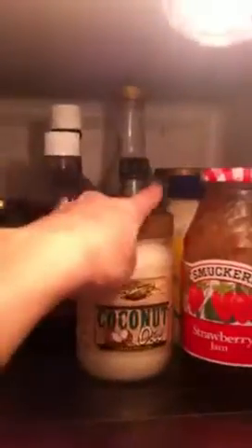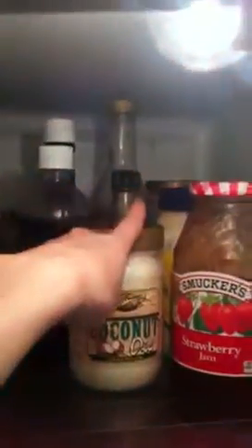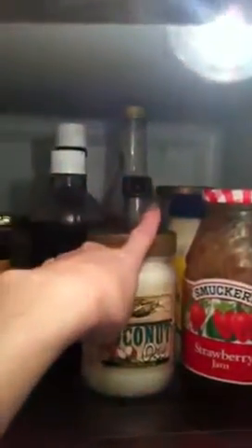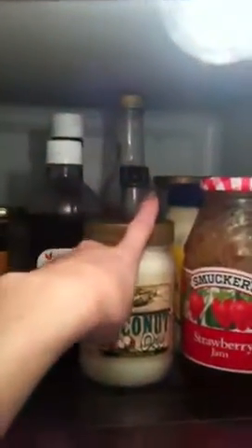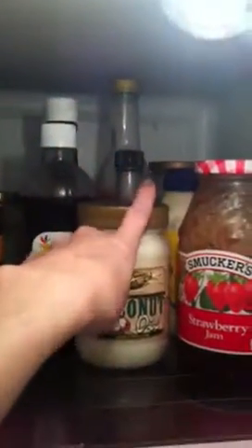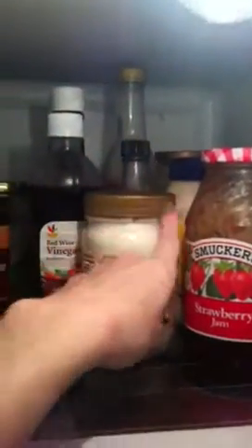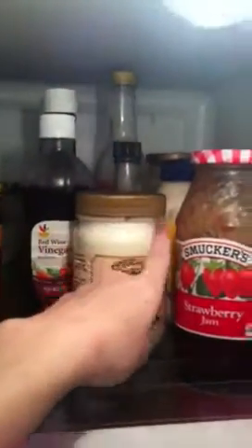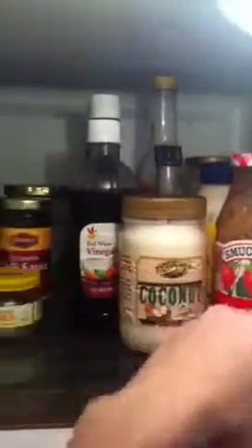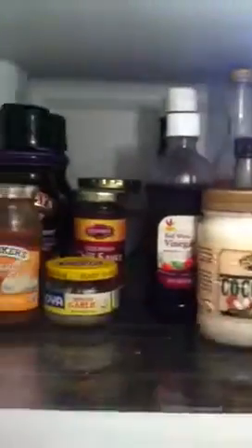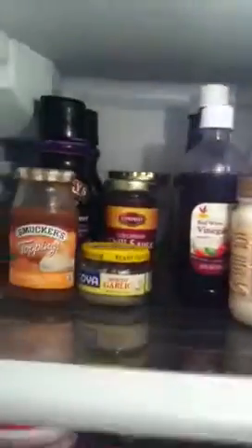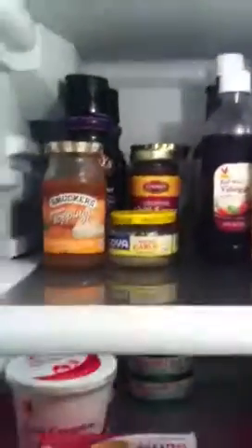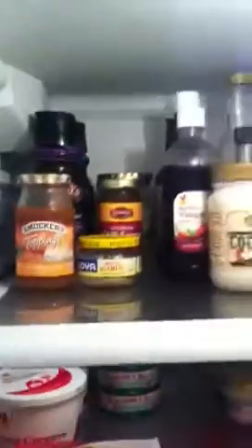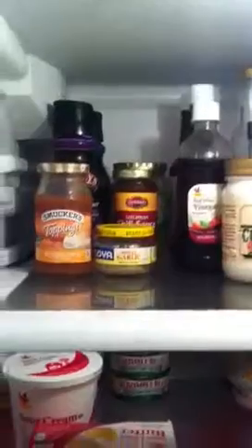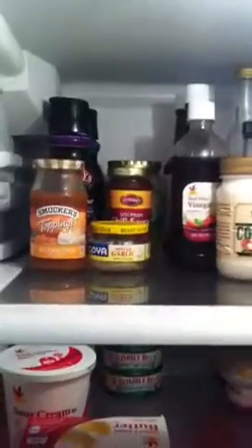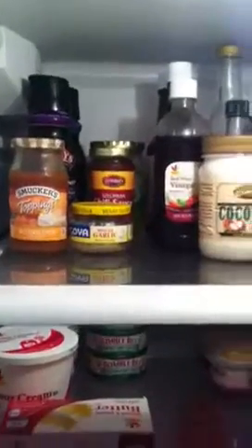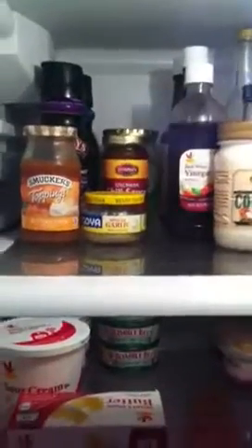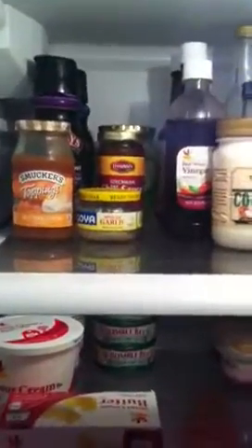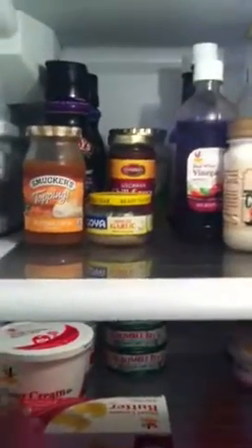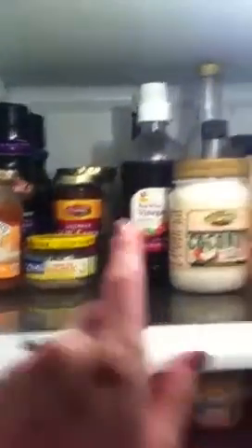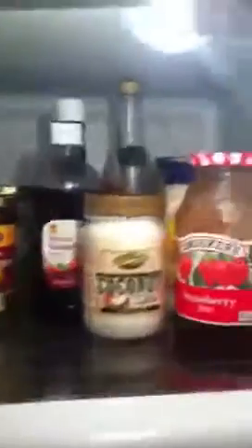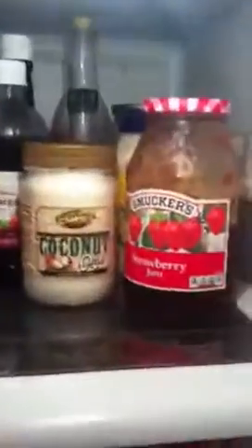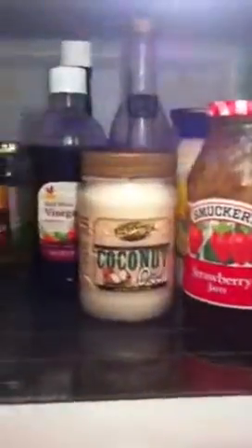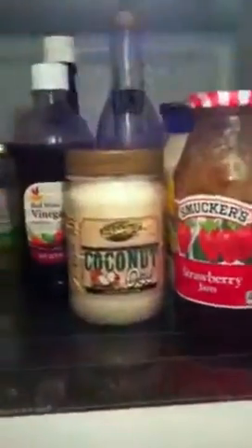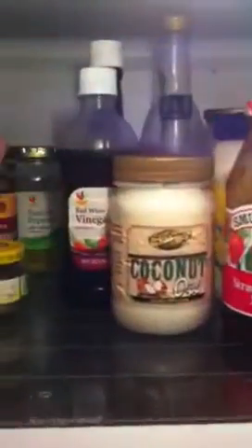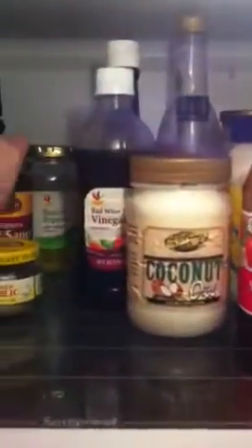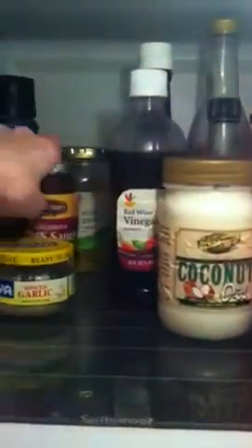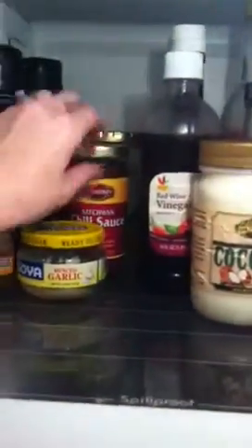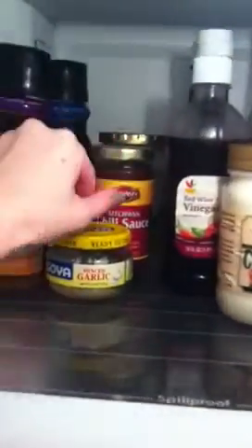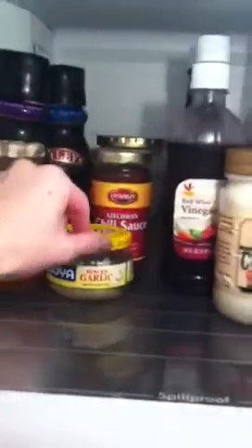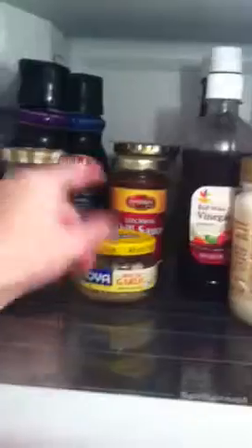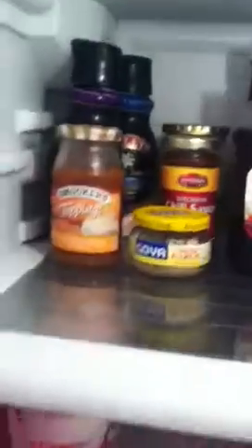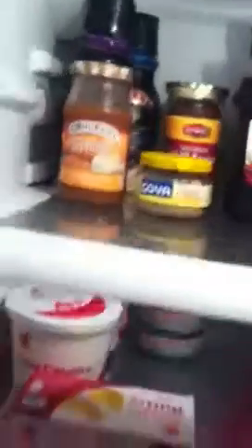Back there is spaghetti sauce, mayo, jelly, creamers, and I think back here is banana peppers. And then garlic and chili sauce.